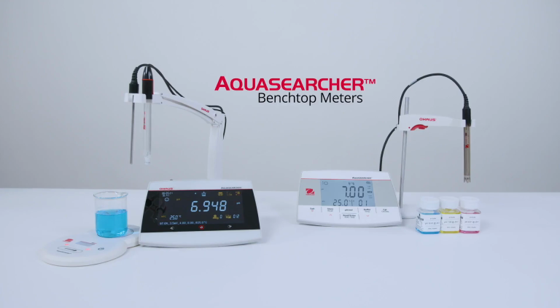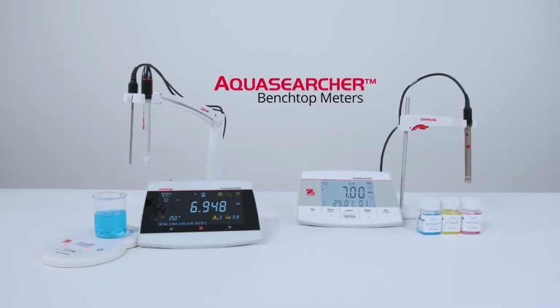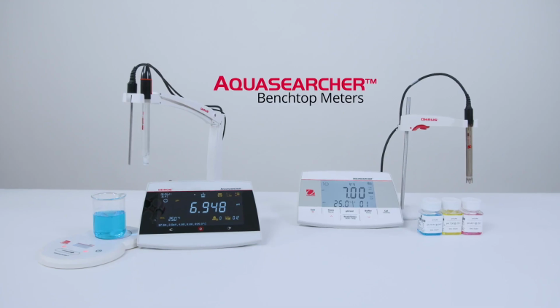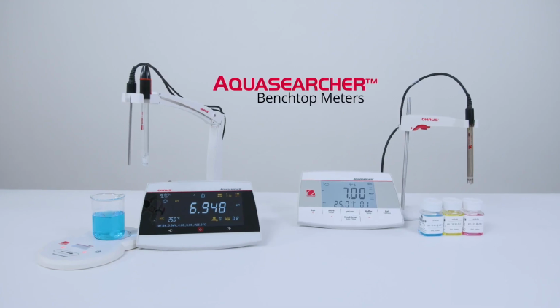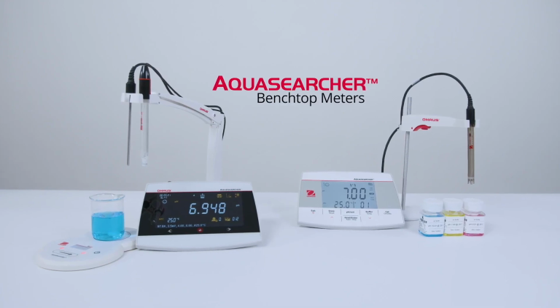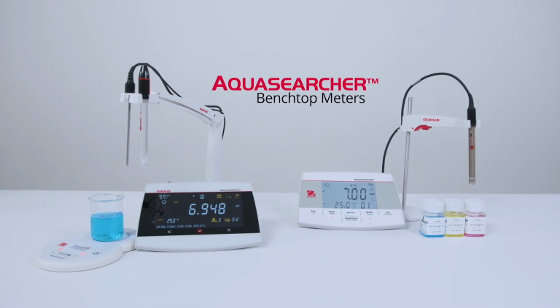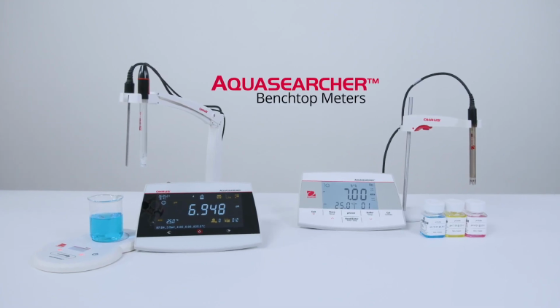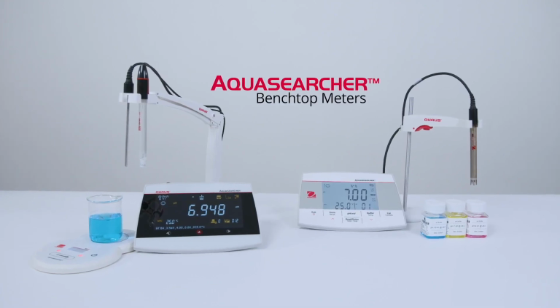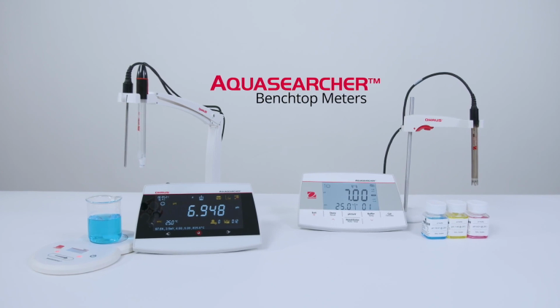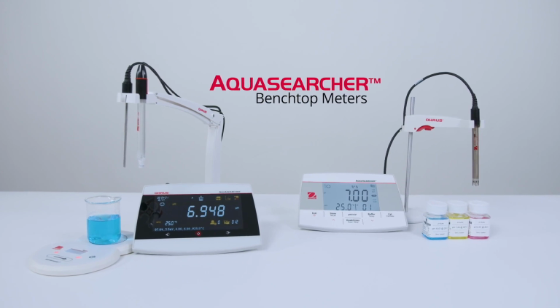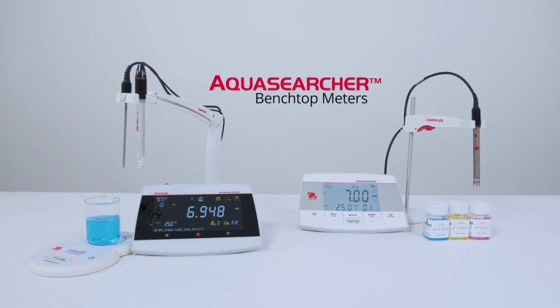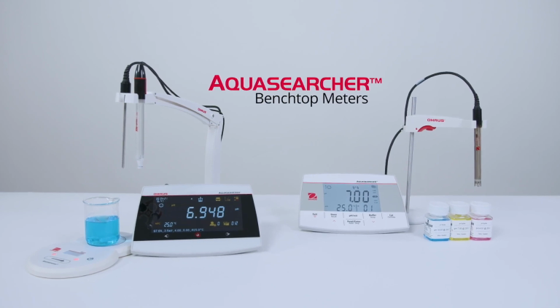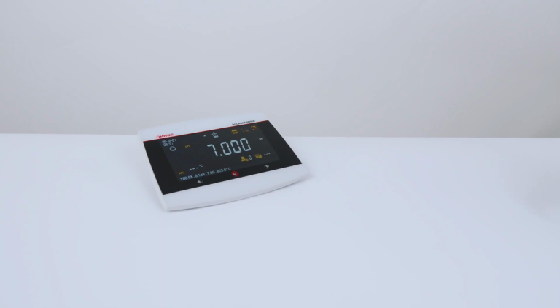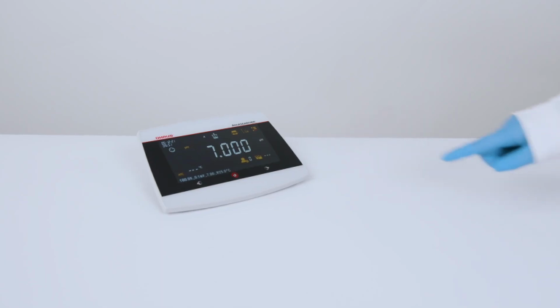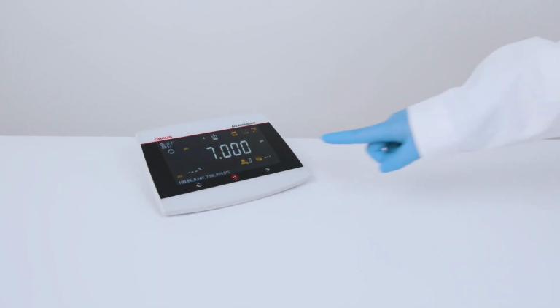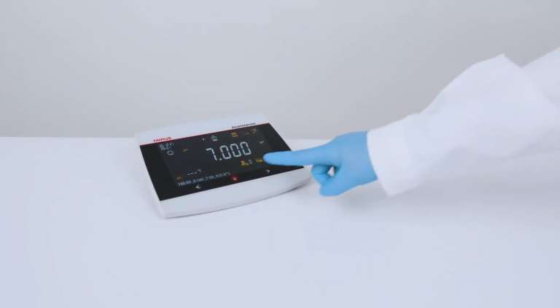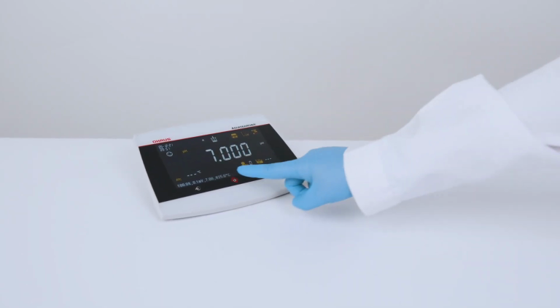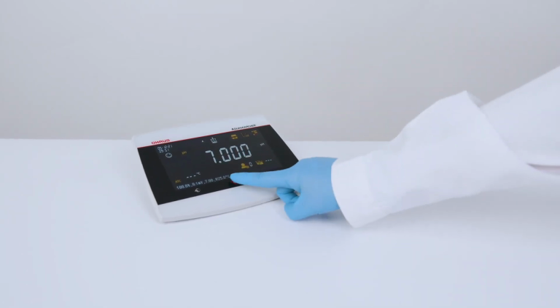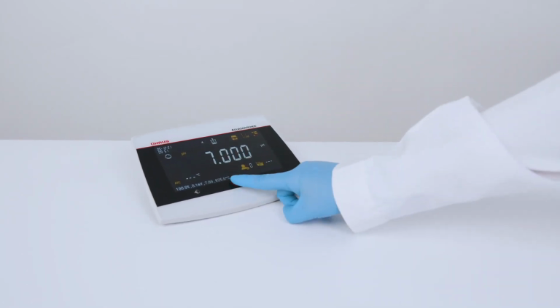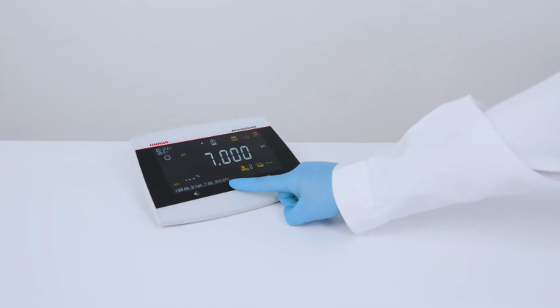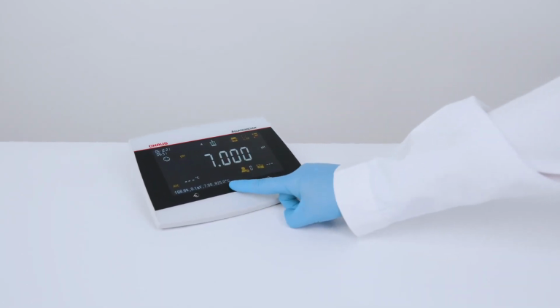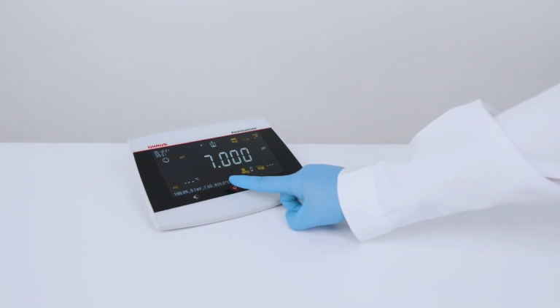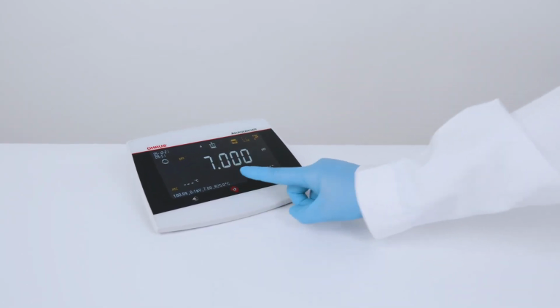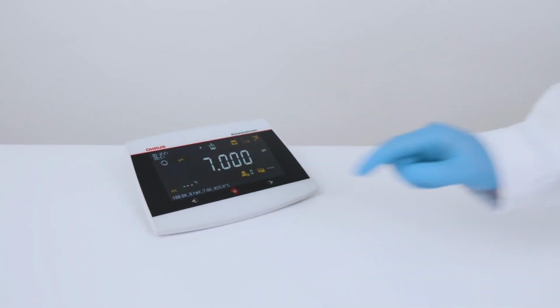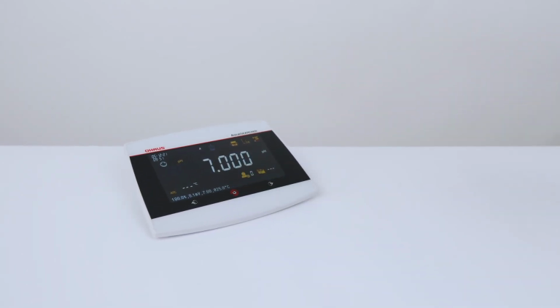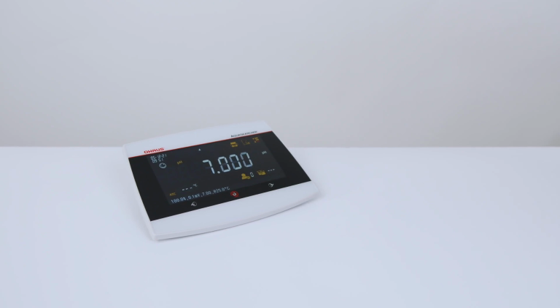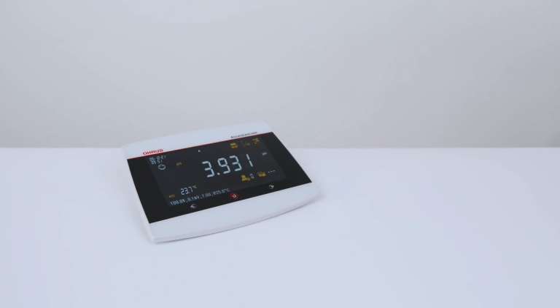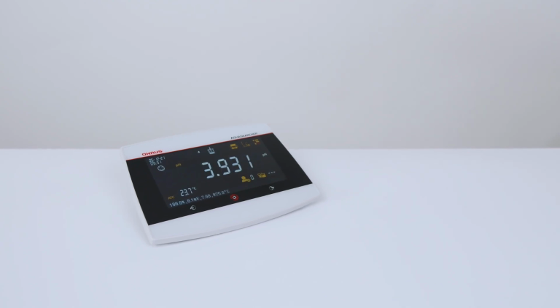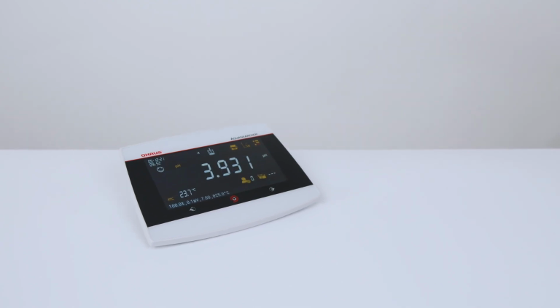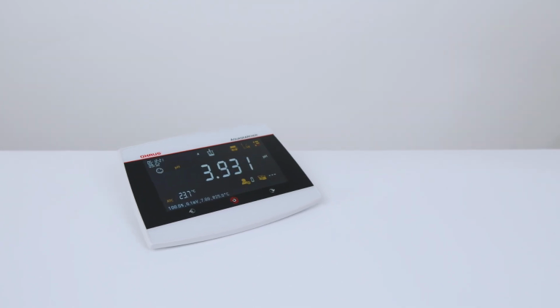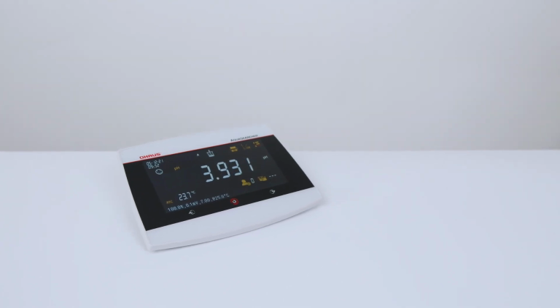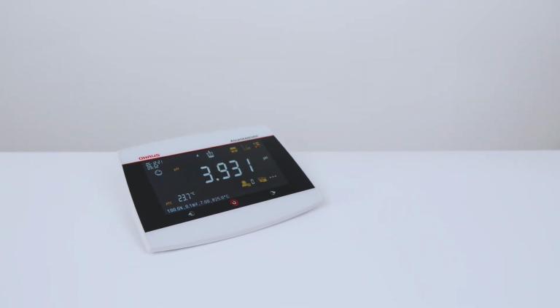AquaSearcher benchtop meters — vastly improved user interface, simple calibration, and trusted results.